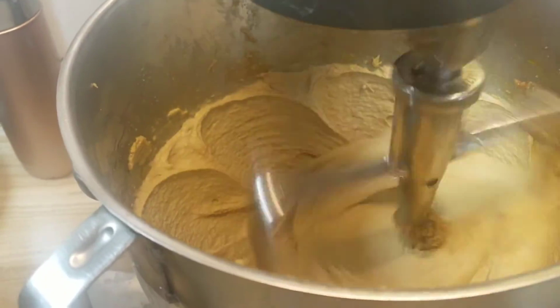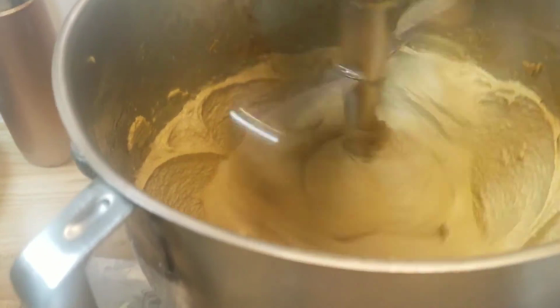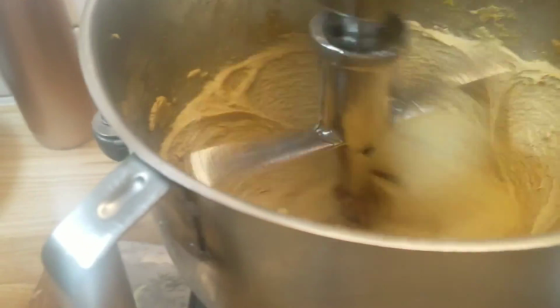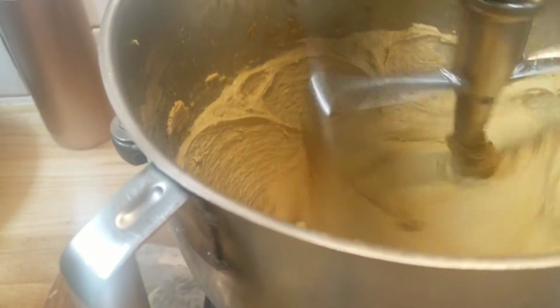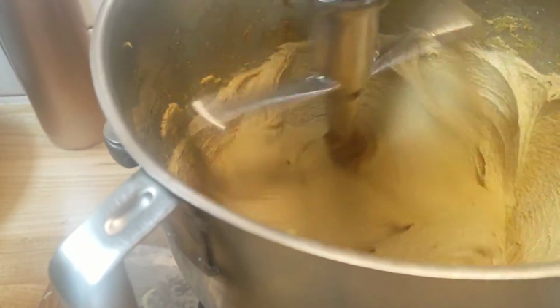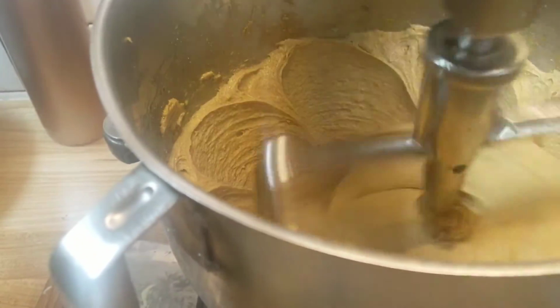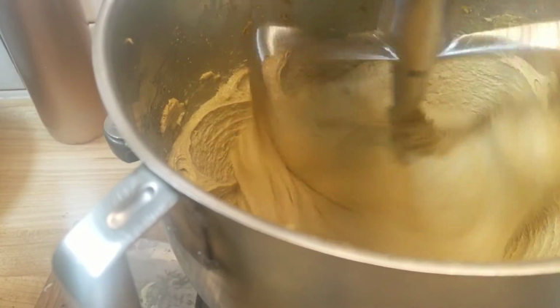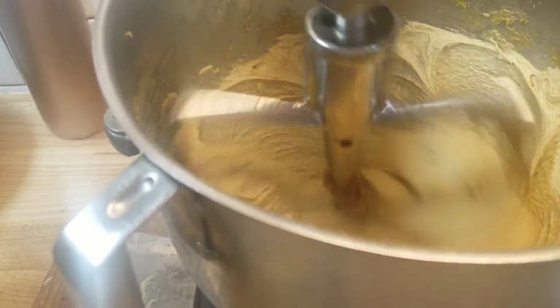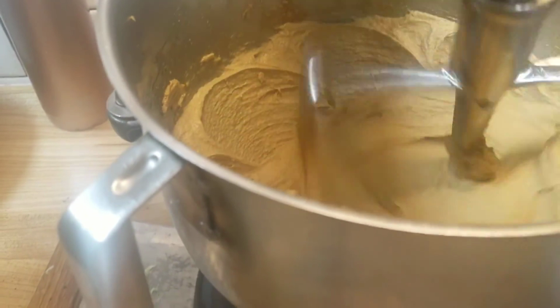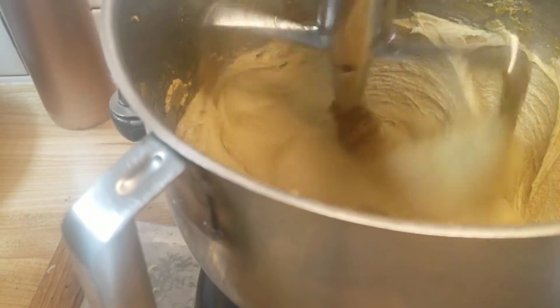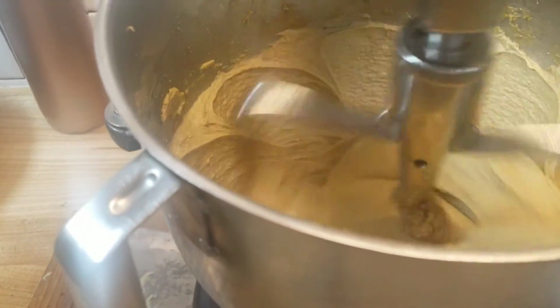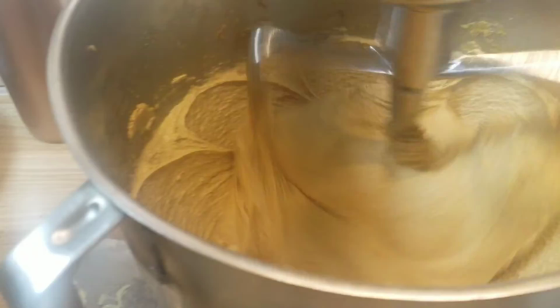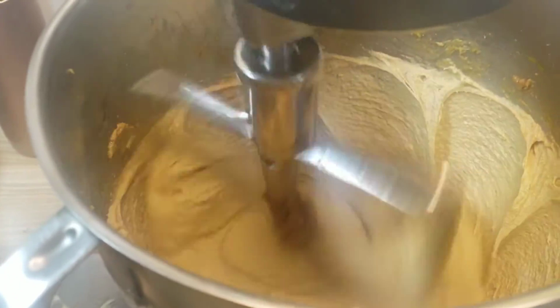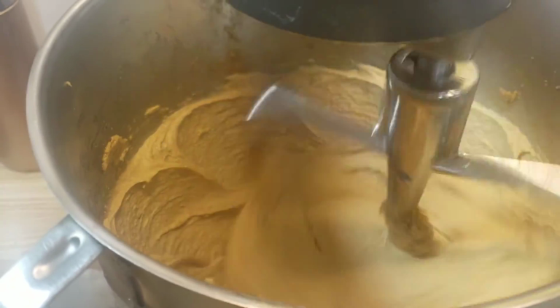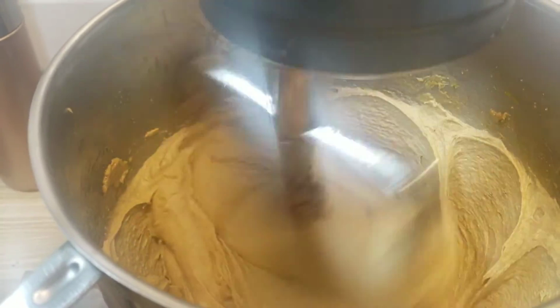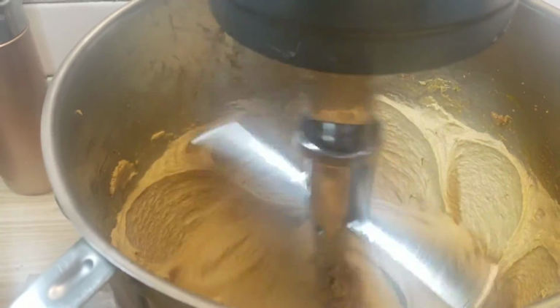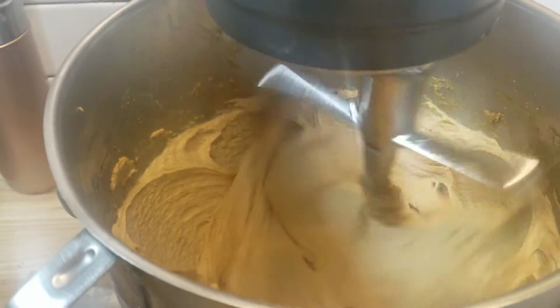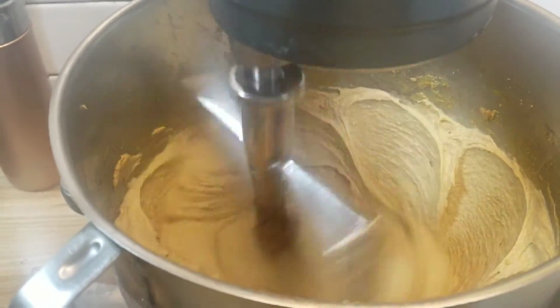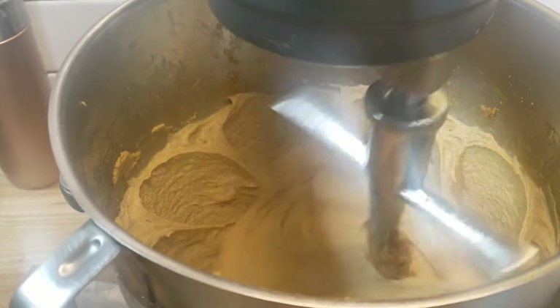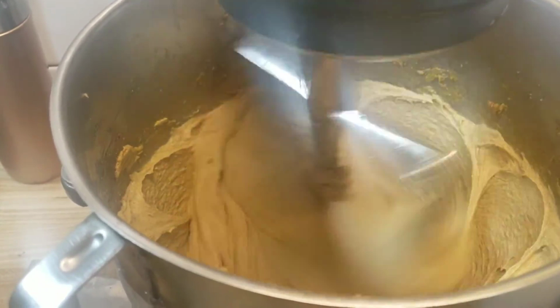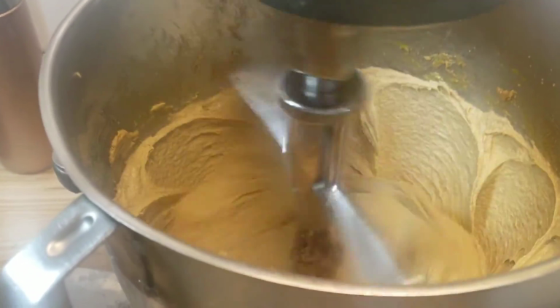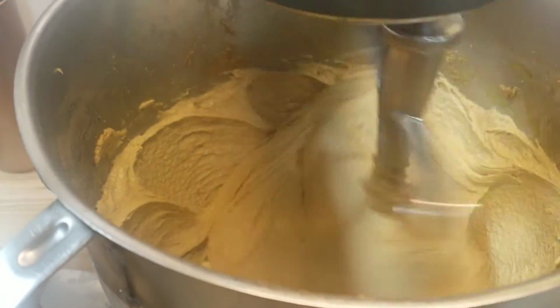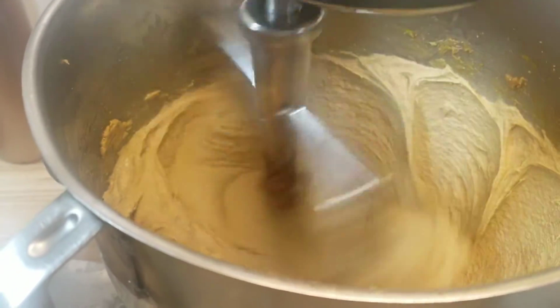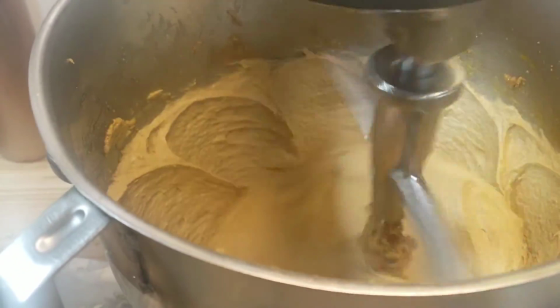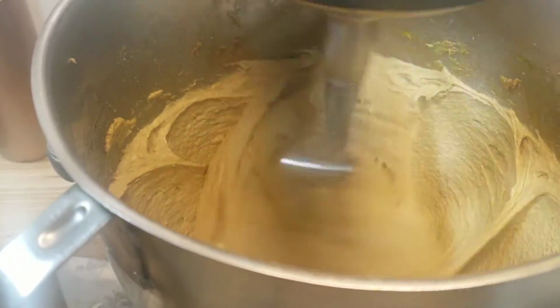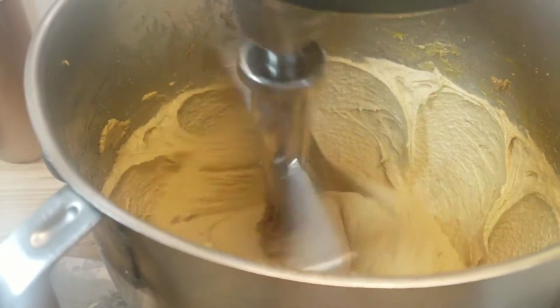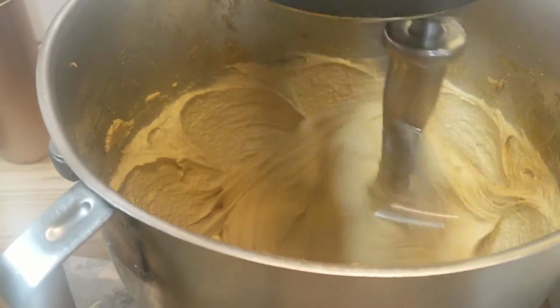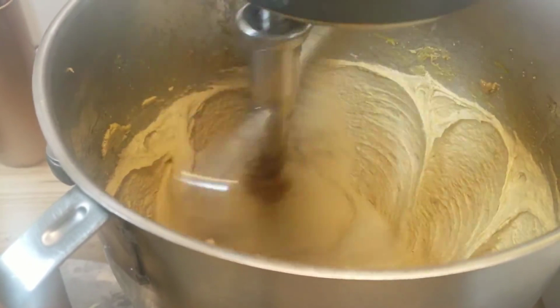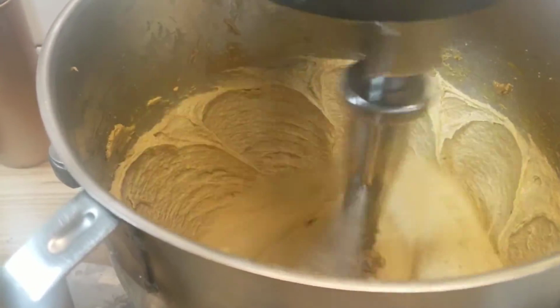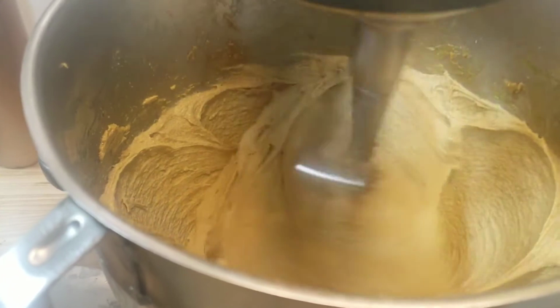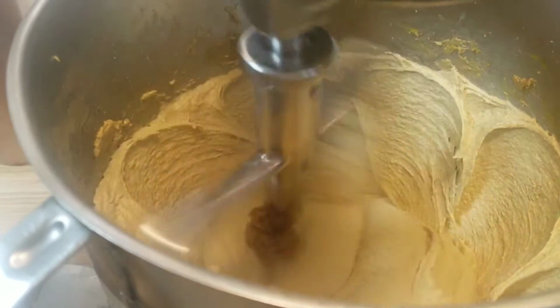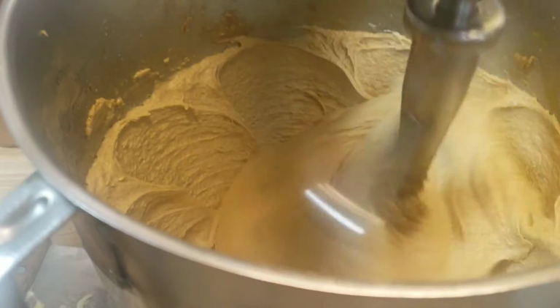It starts with getting the butter and the sugar together, then making the chocolate paste.